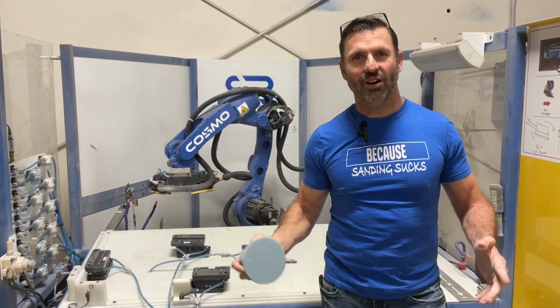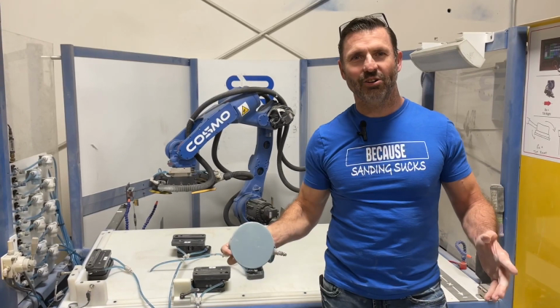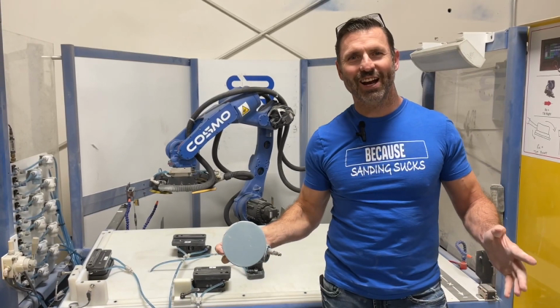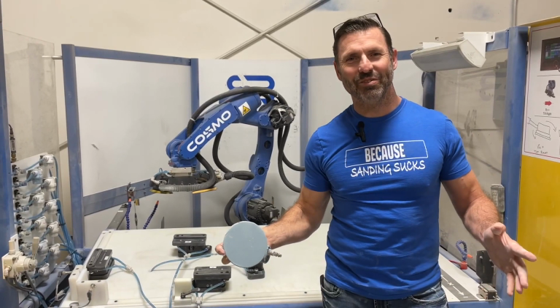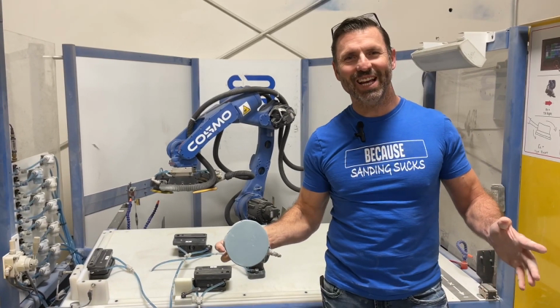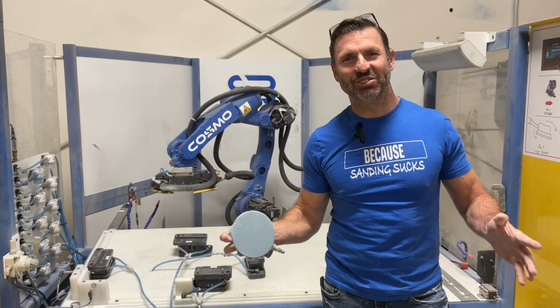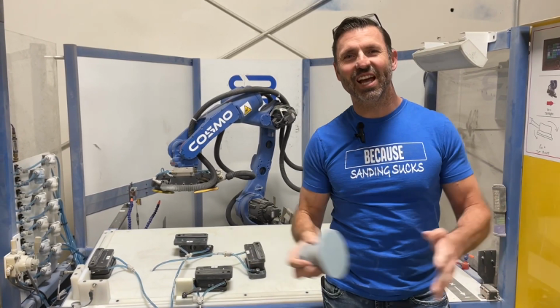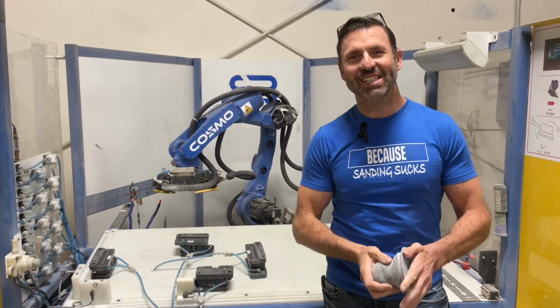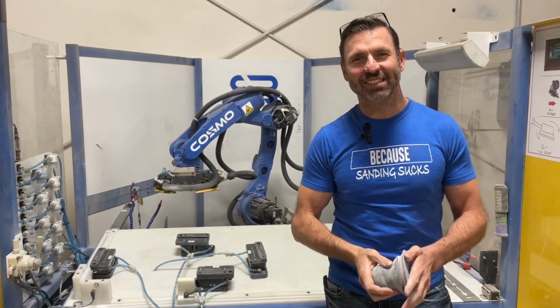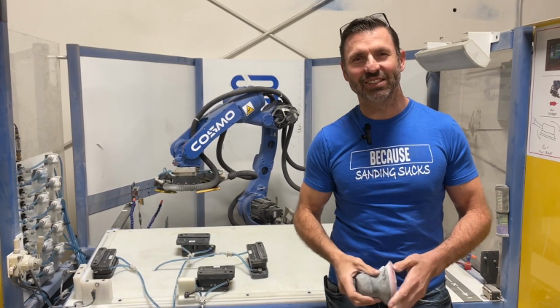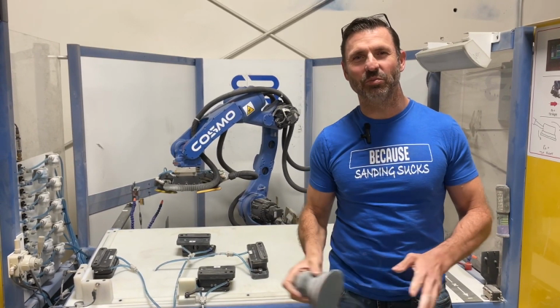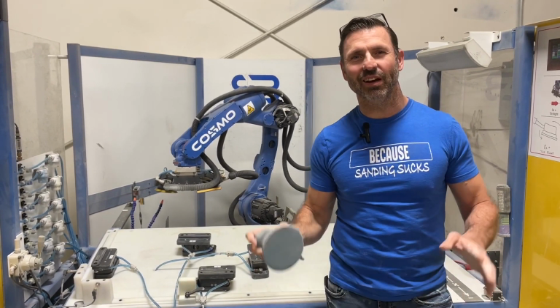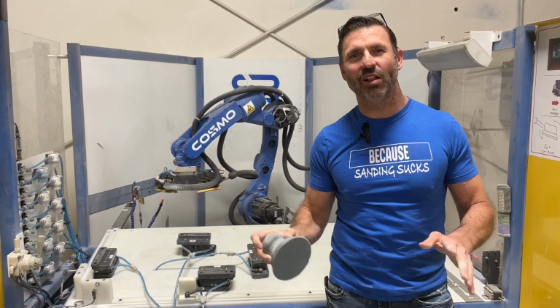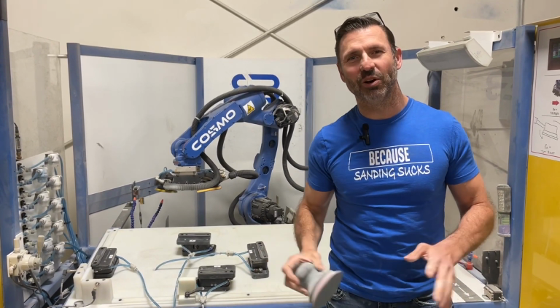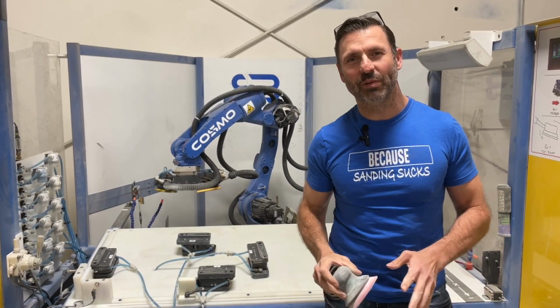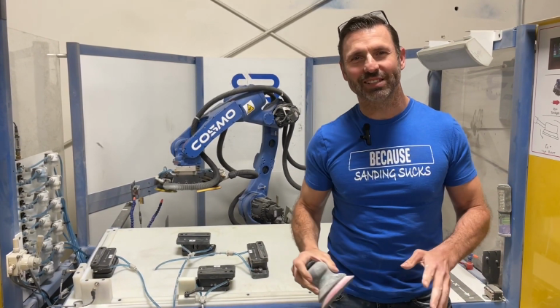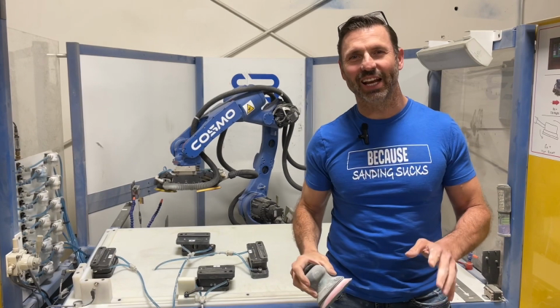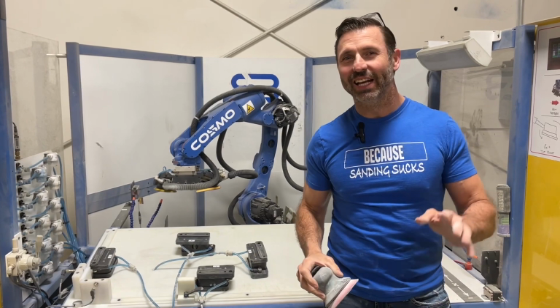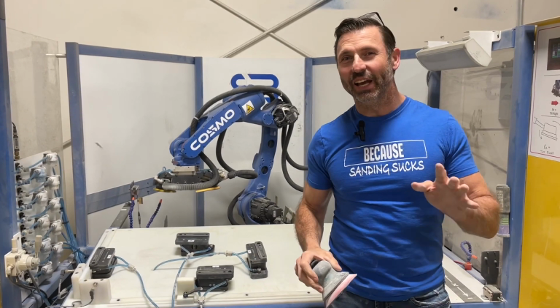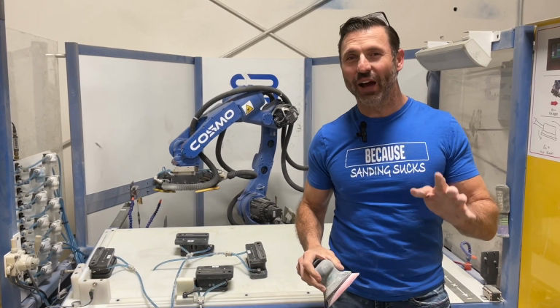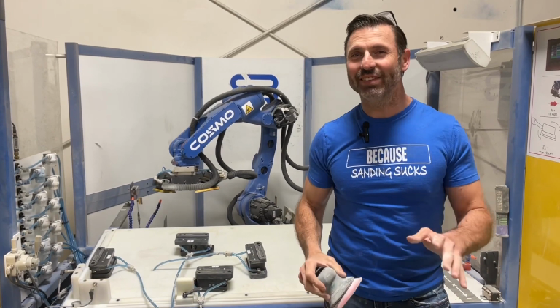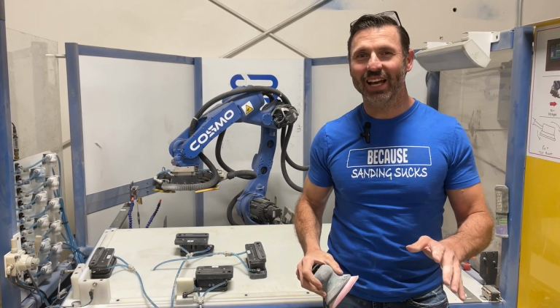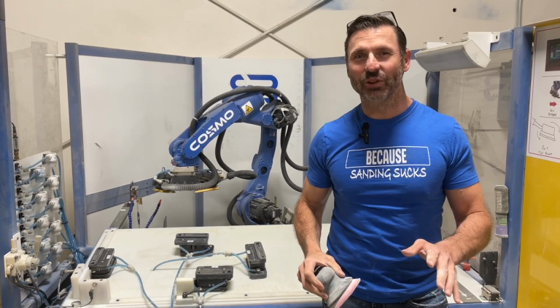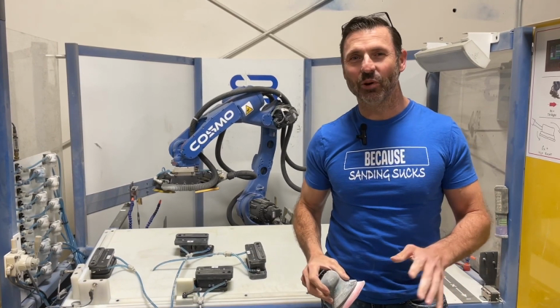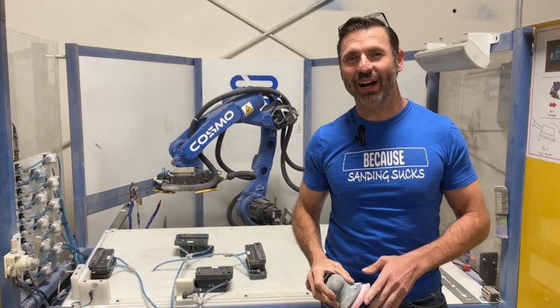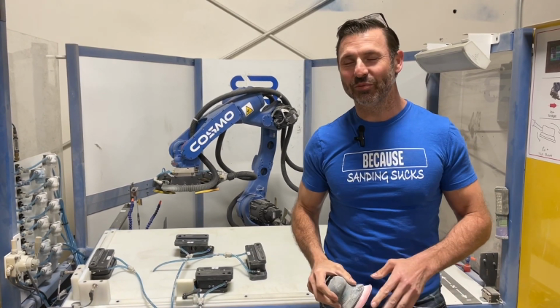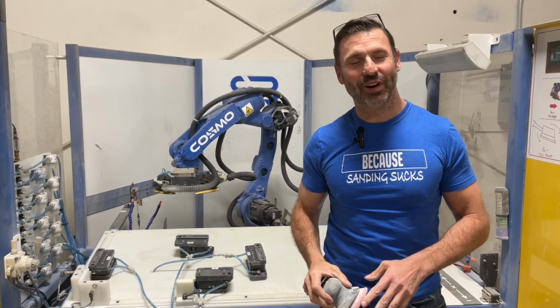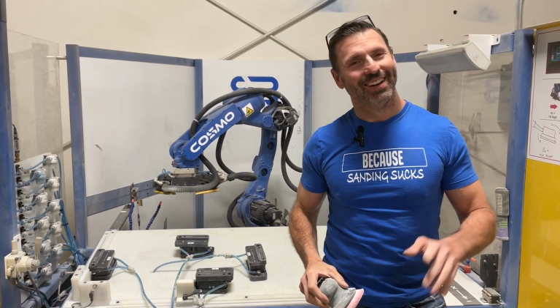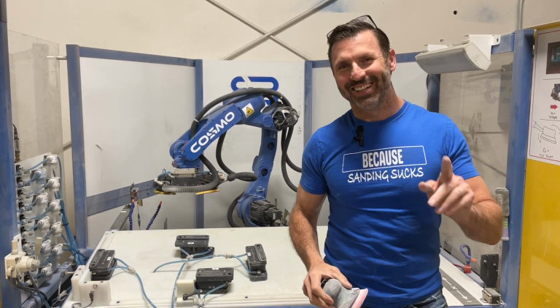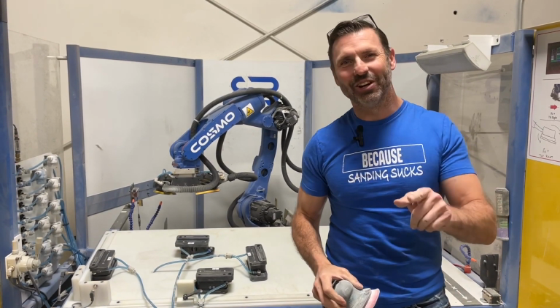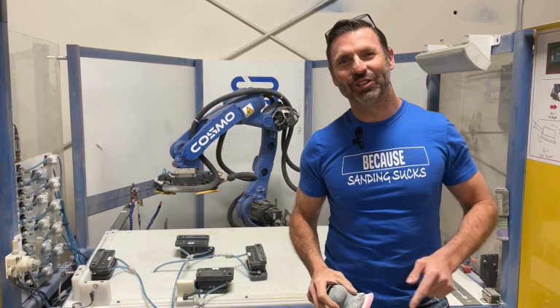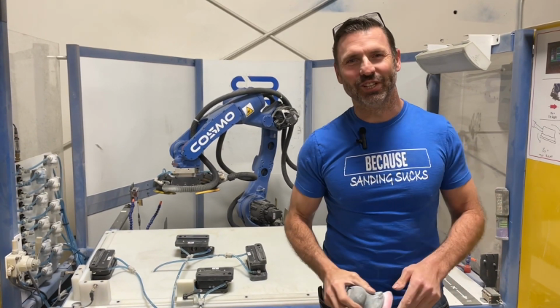All right everybody, today's lesson is going to be all about robotic sanding. If you haven't sanded with a robot before, you're in for a treat.